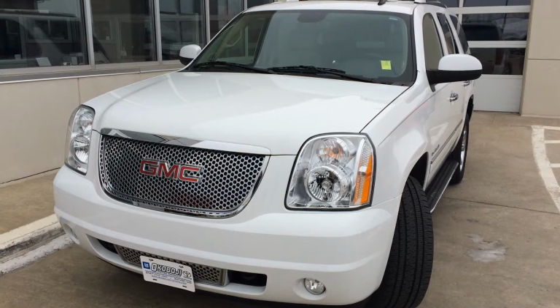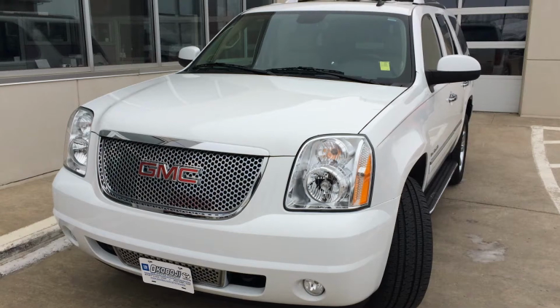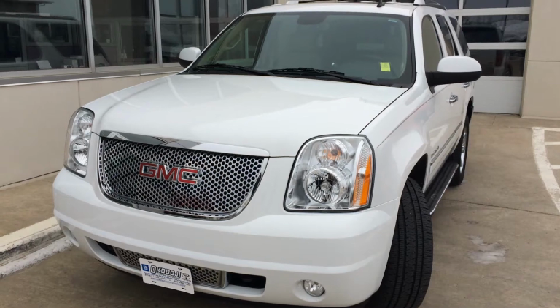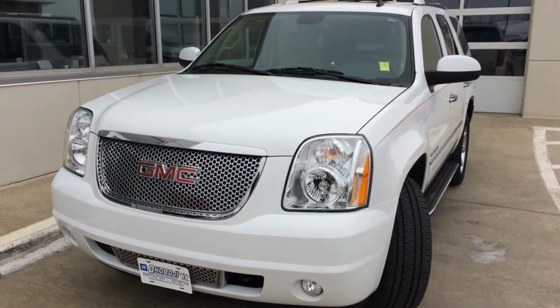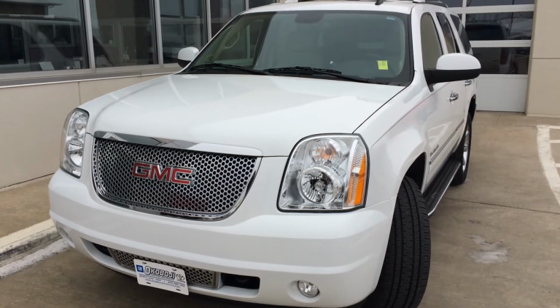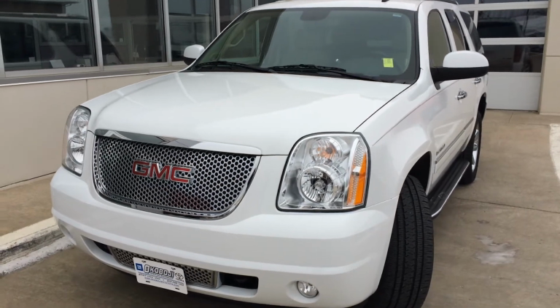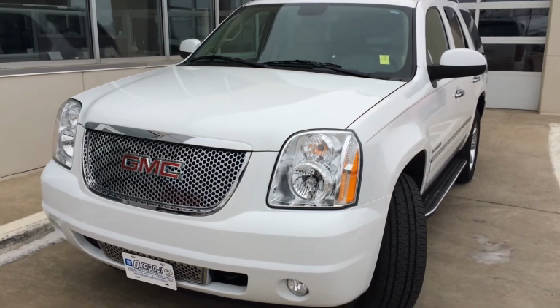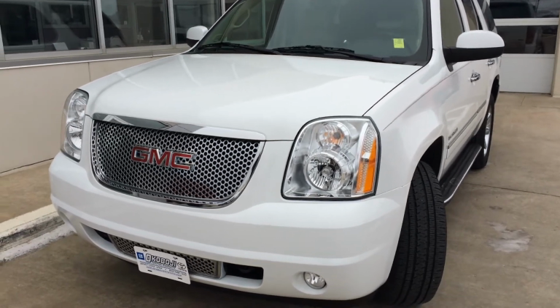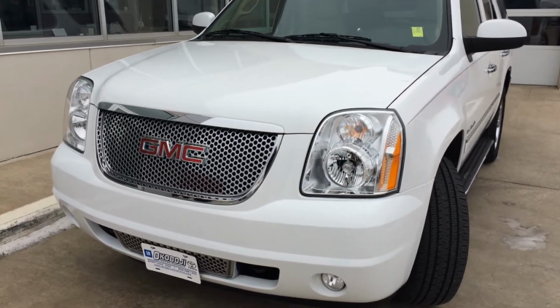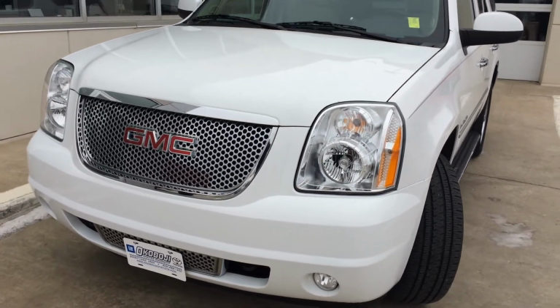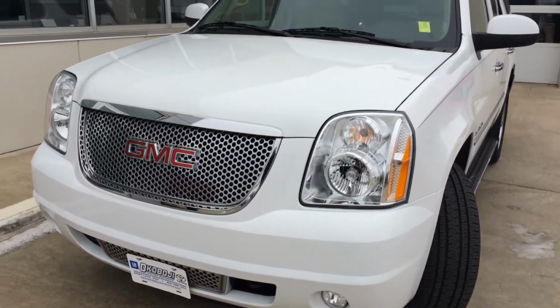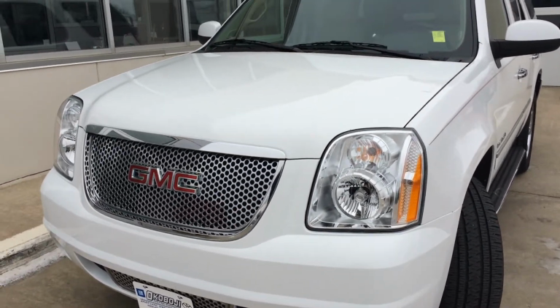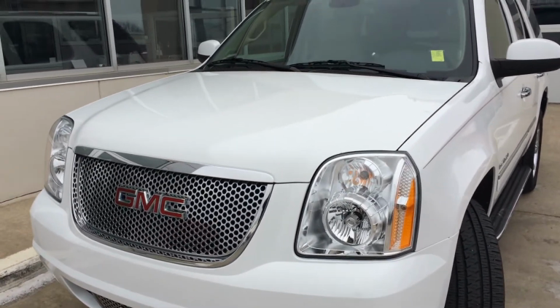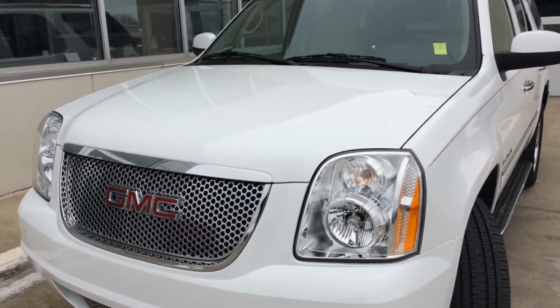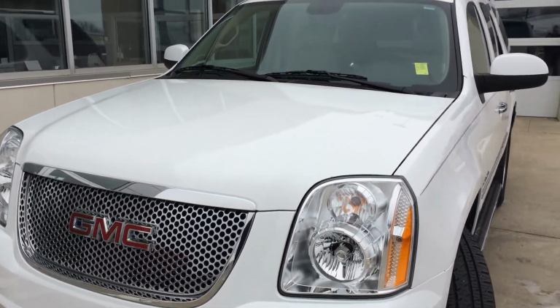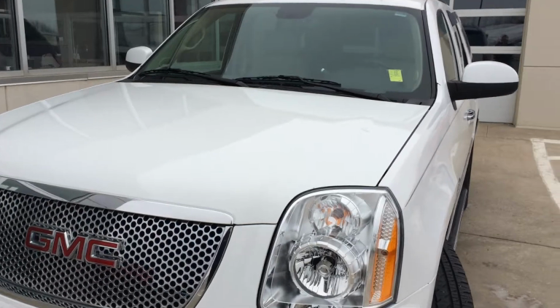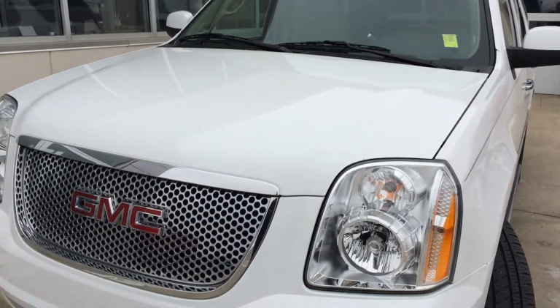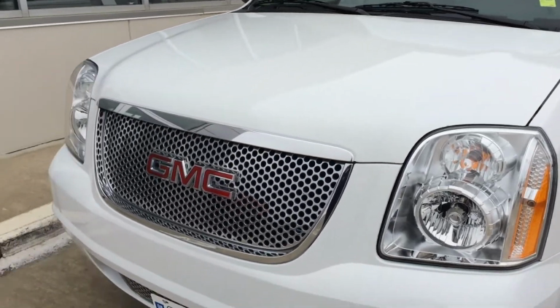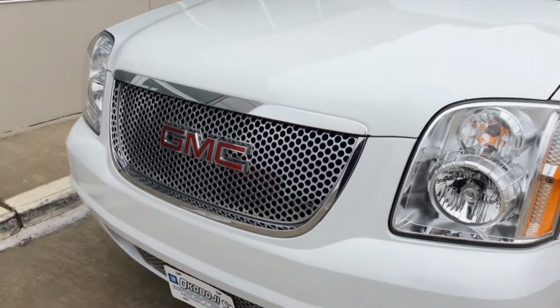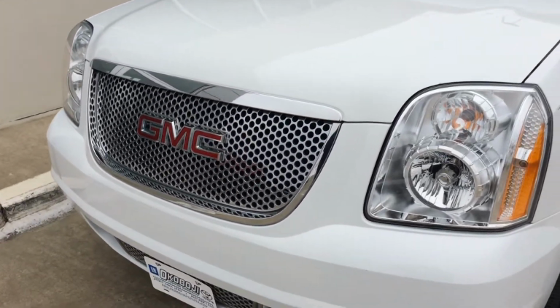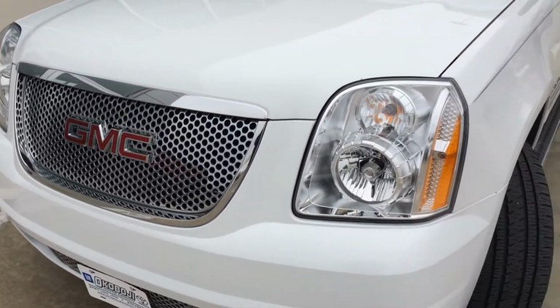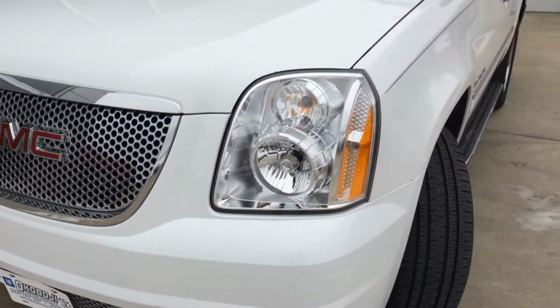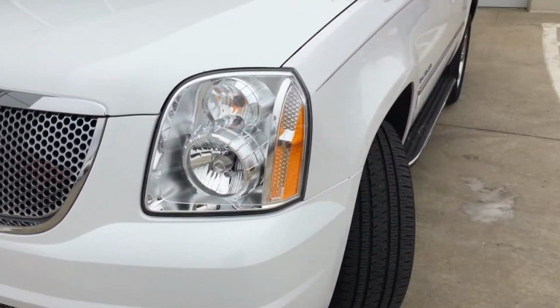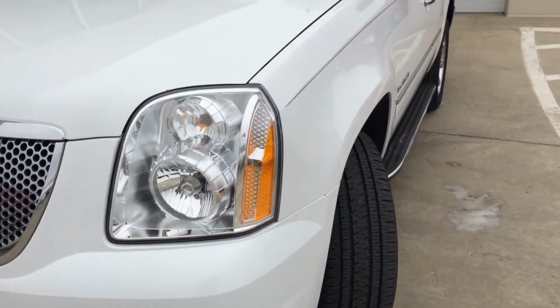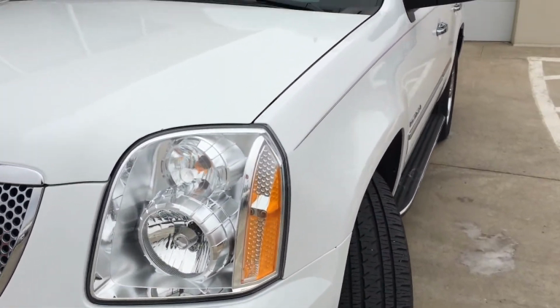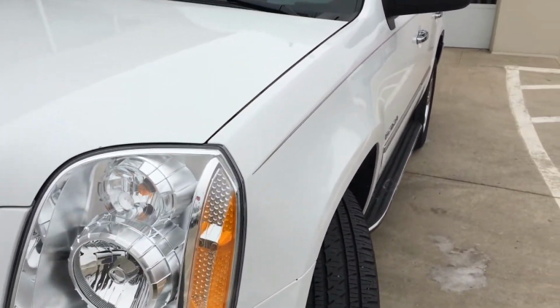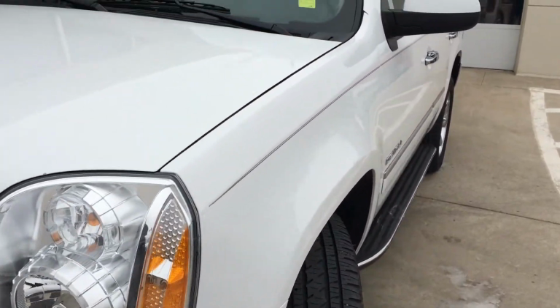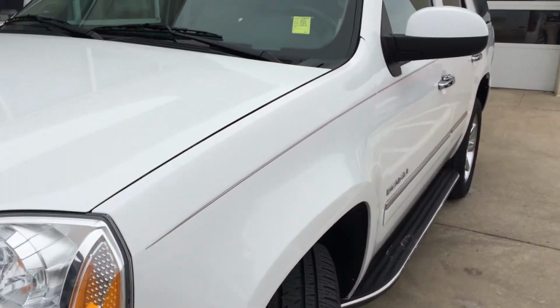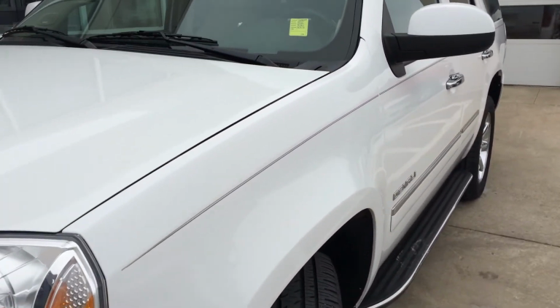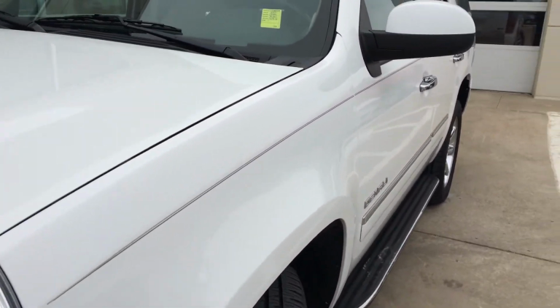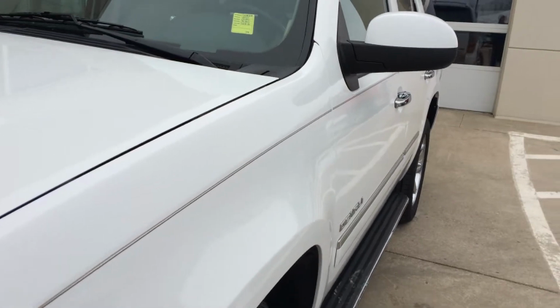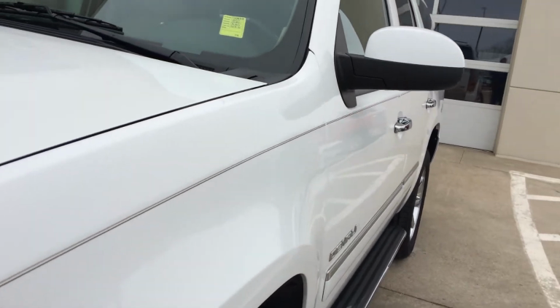Hi, this is Brian with Okoboji Motor Company in Spirit Lake, Iowa. Here's a 2011 GMC Yukon Denali. It comes with a 6.2 liter V8 engine and a 6-speed LMA transmission.